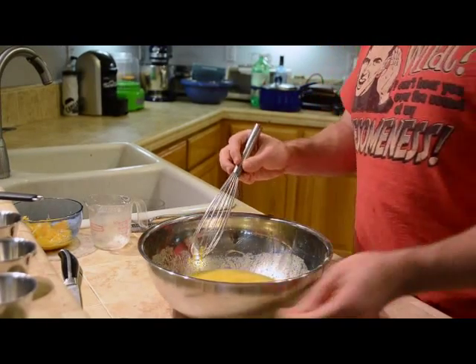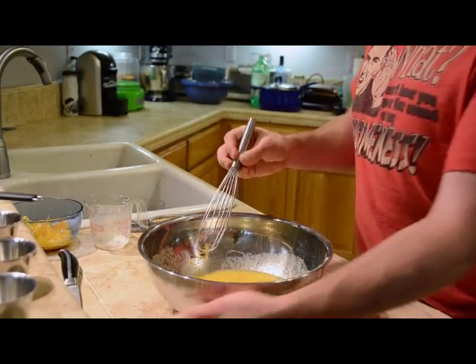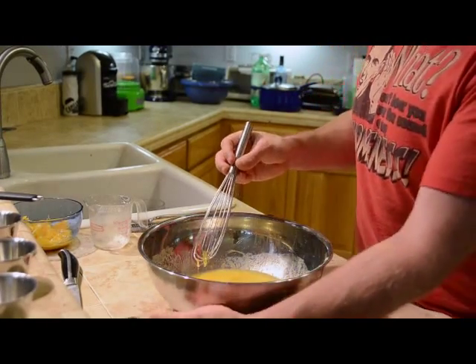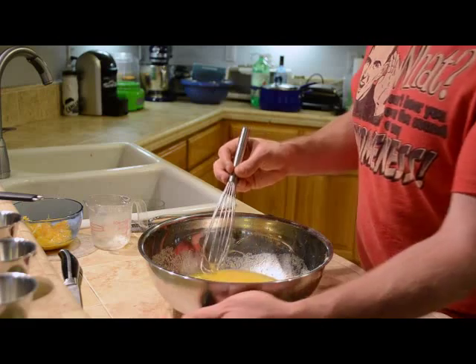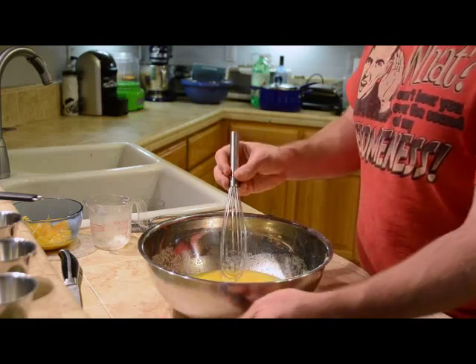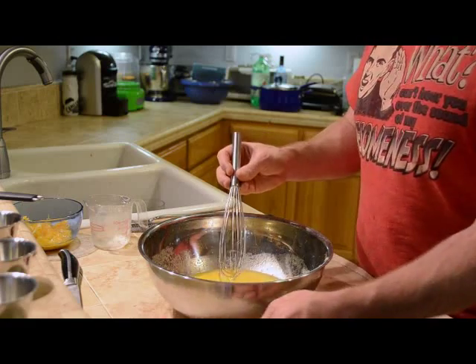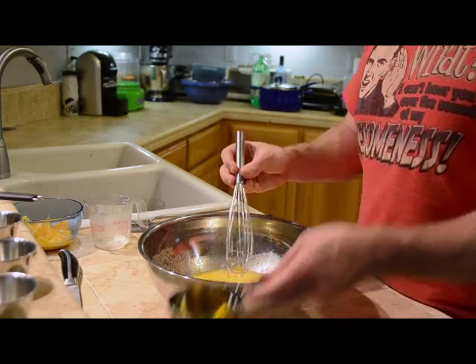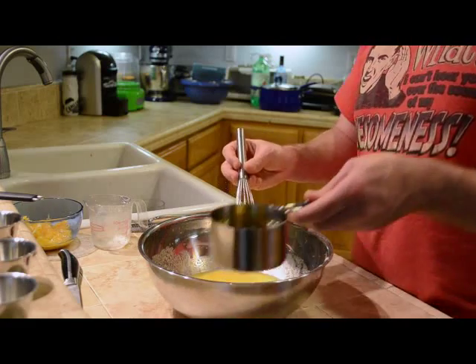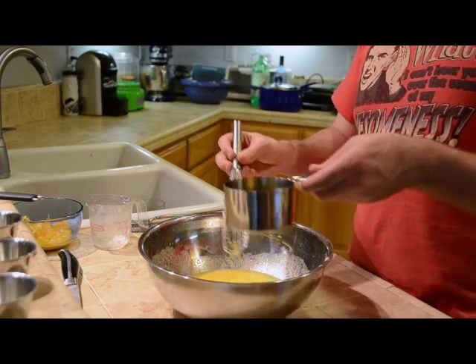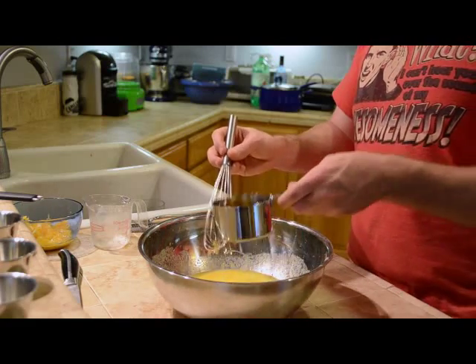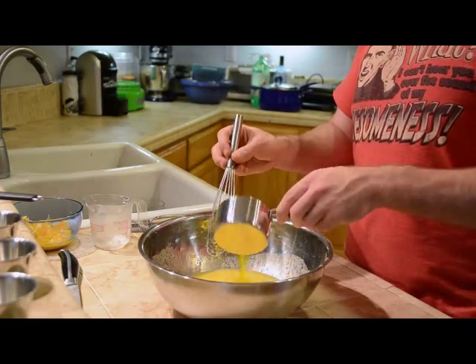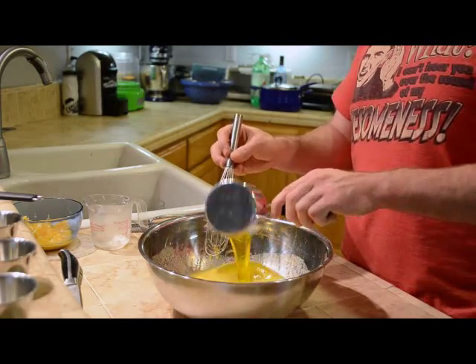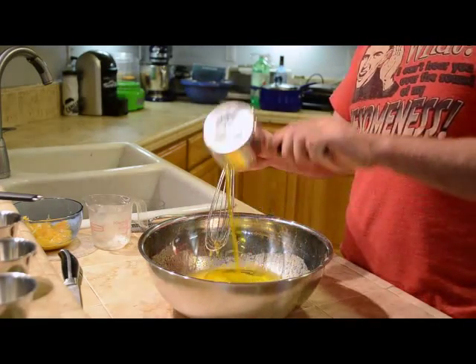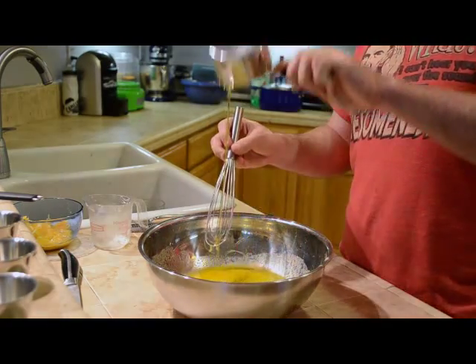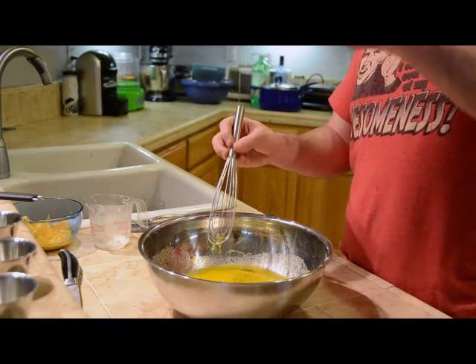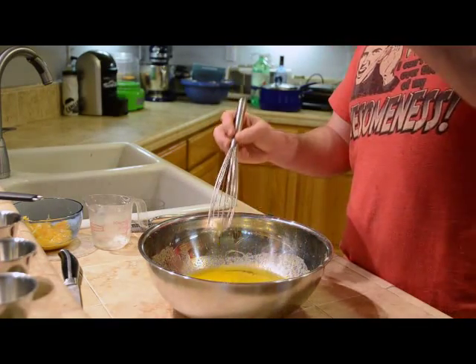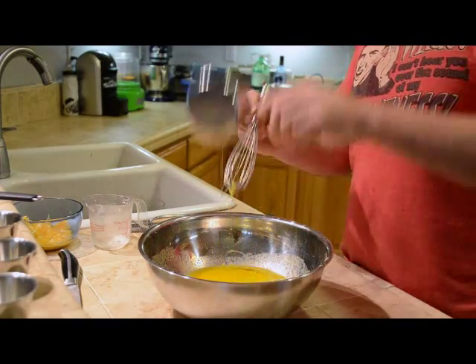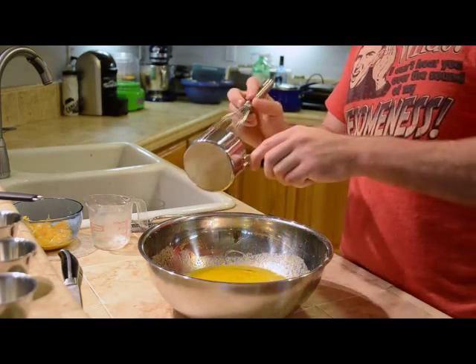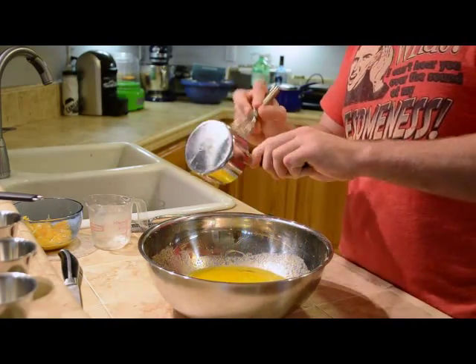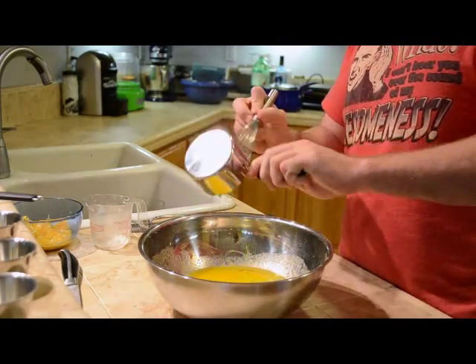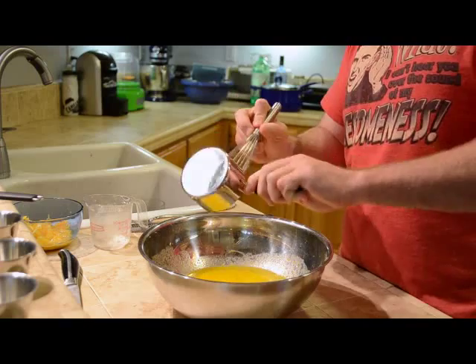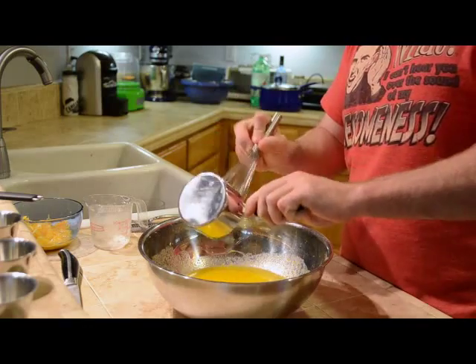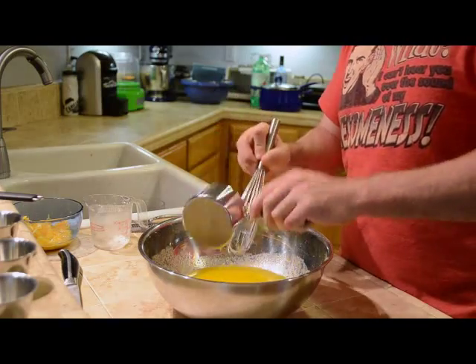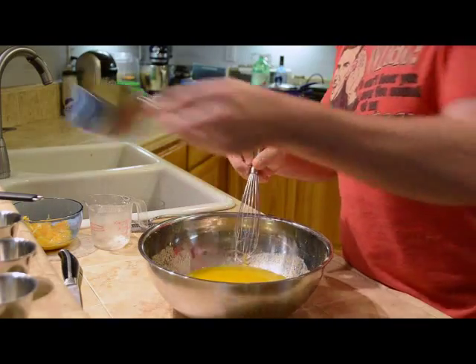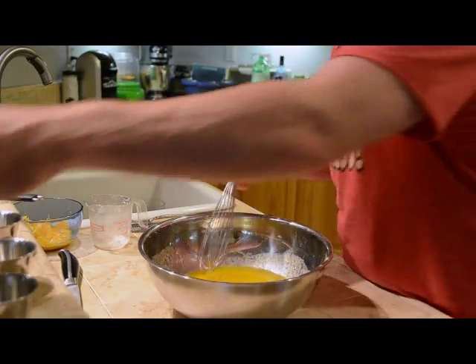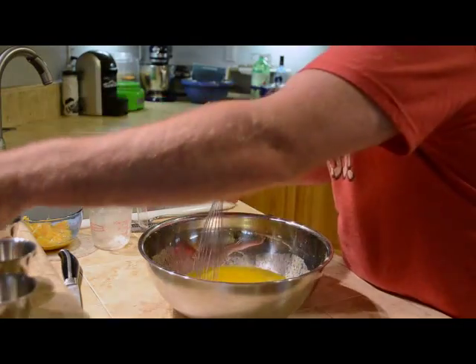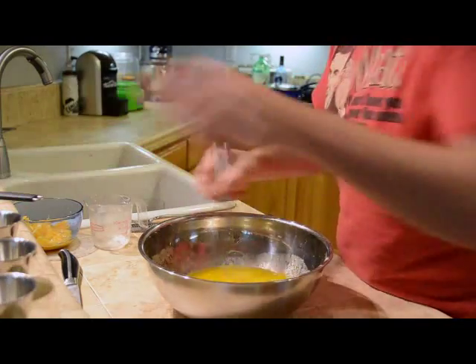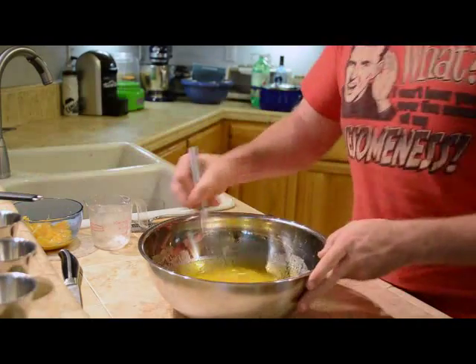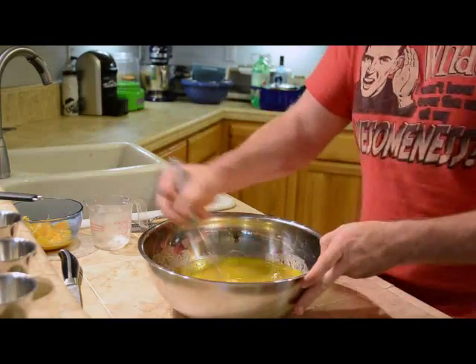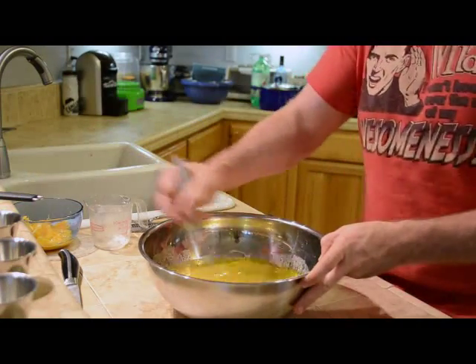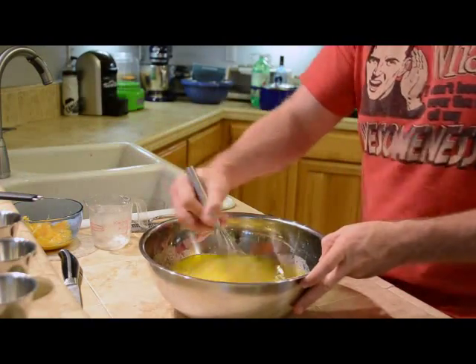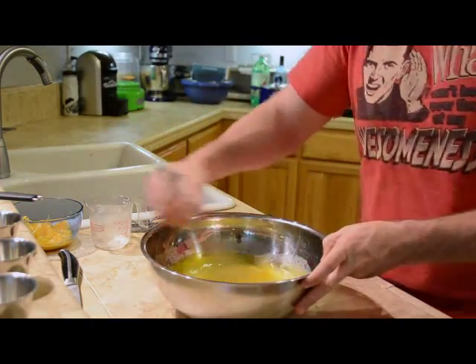We are also going to add our blood orange olive oil into this mixture and whisk it one more time.